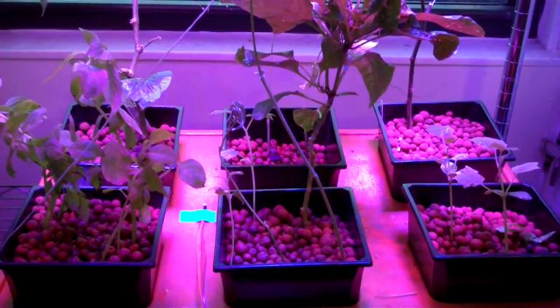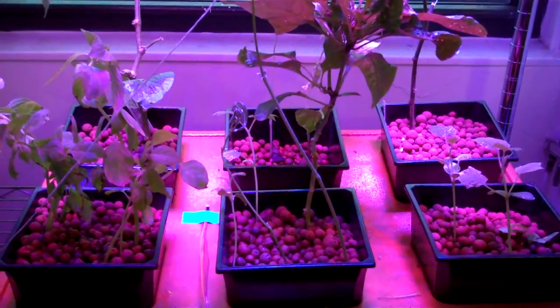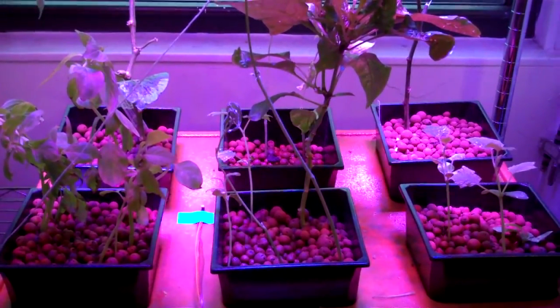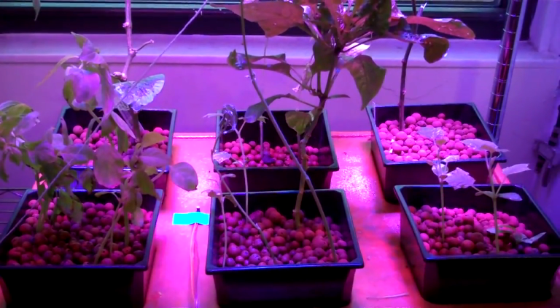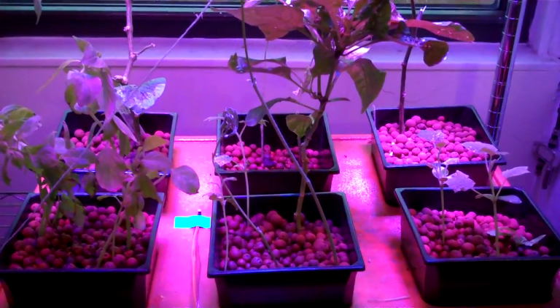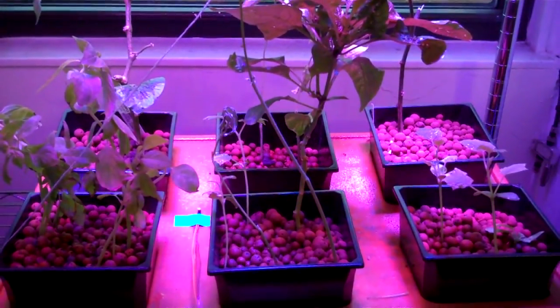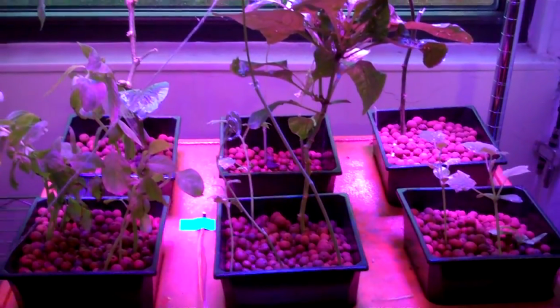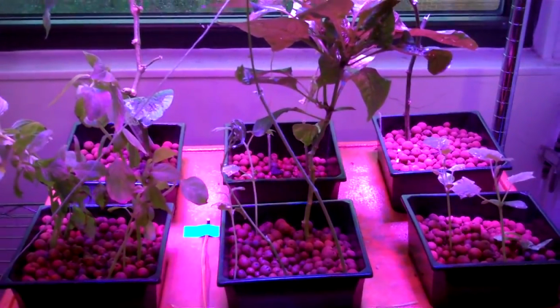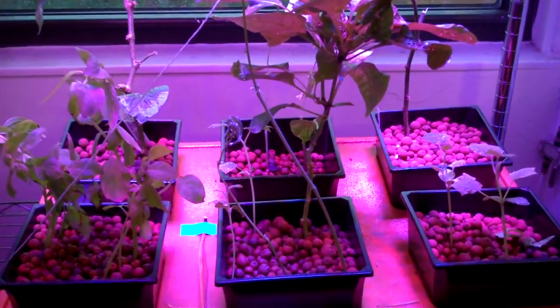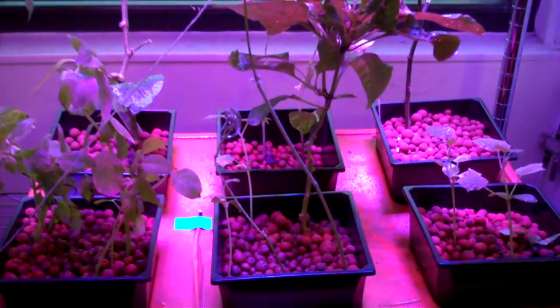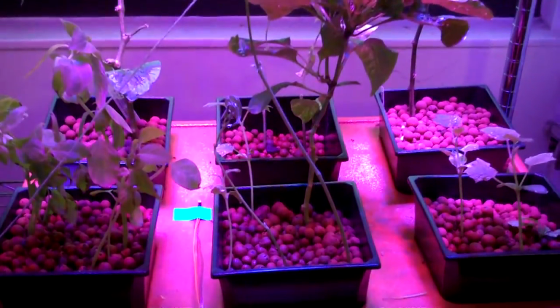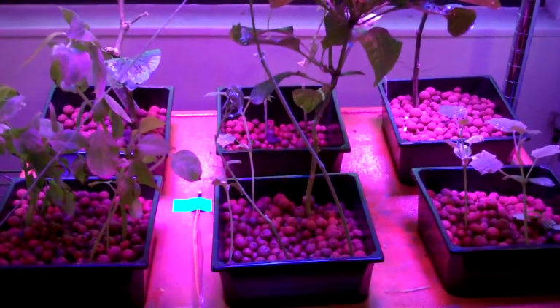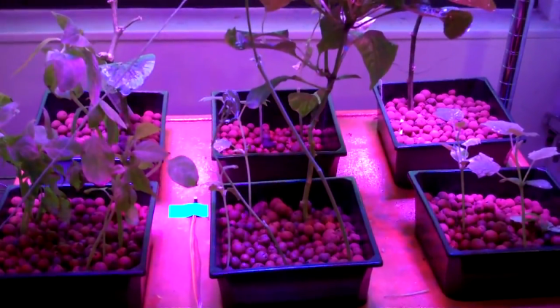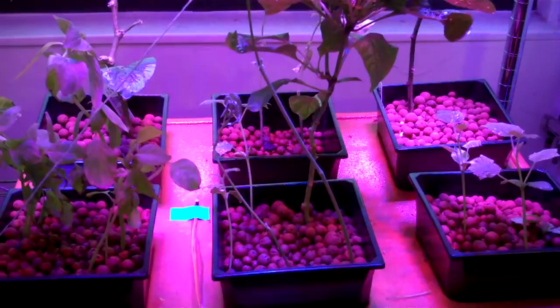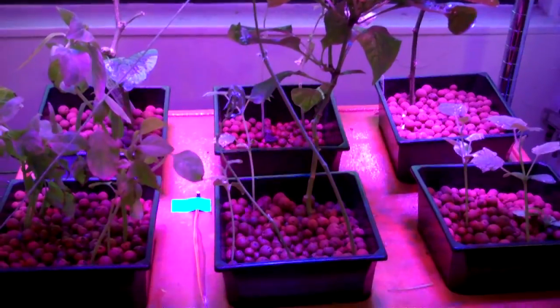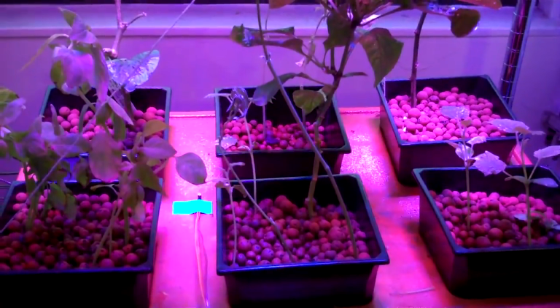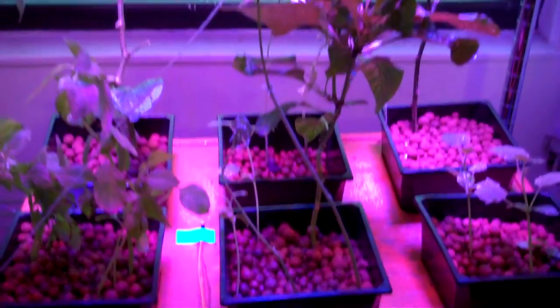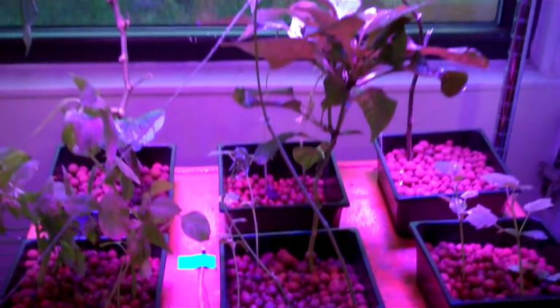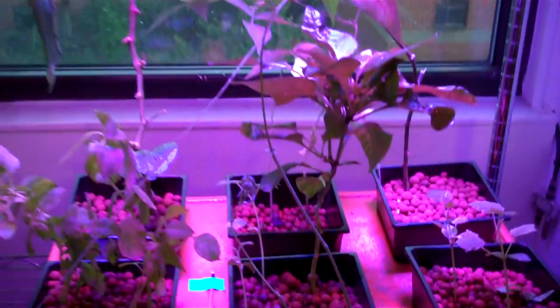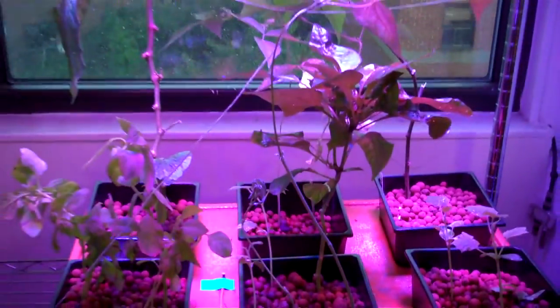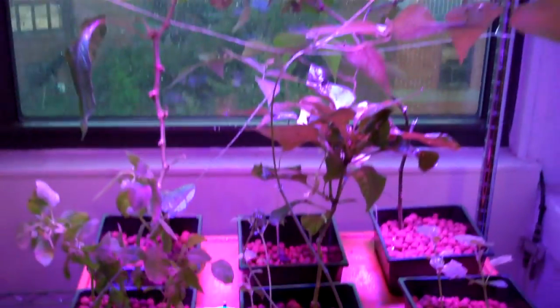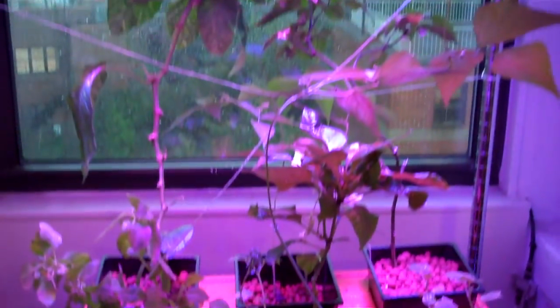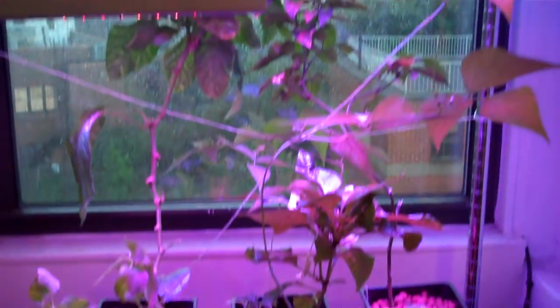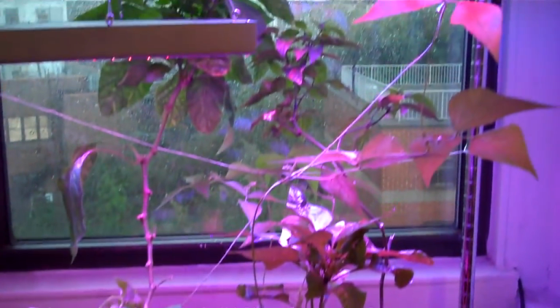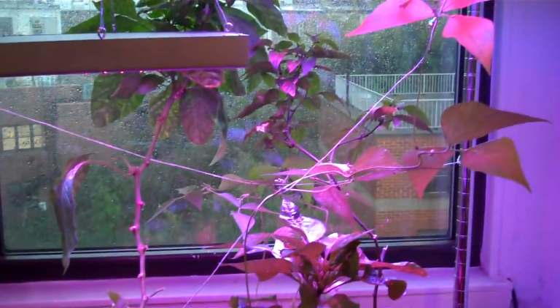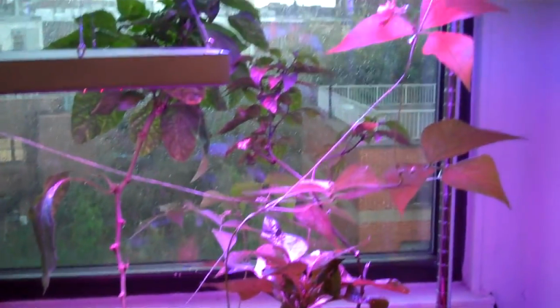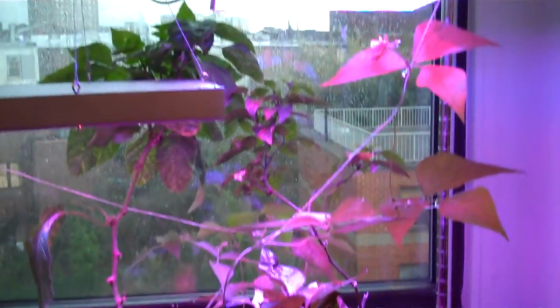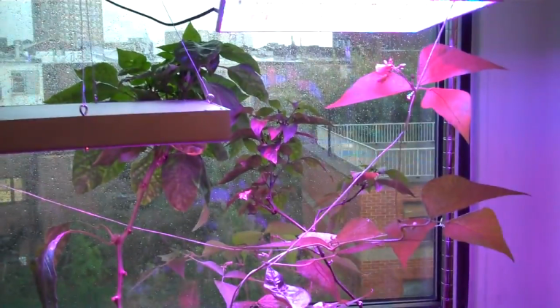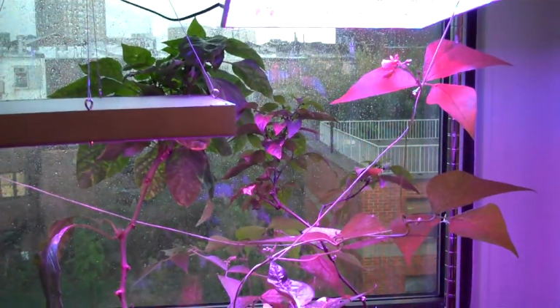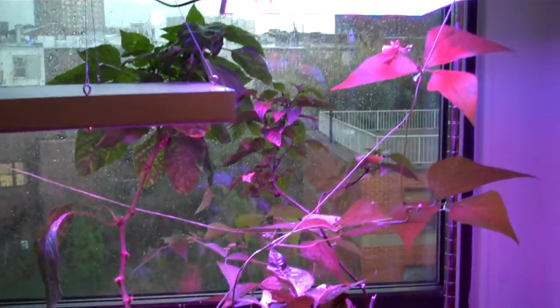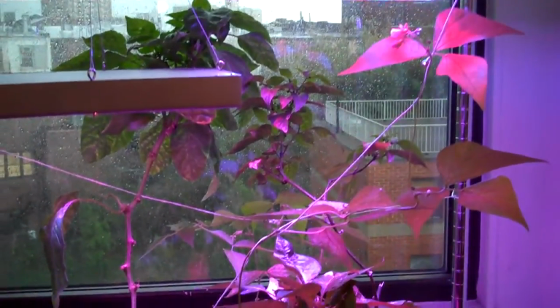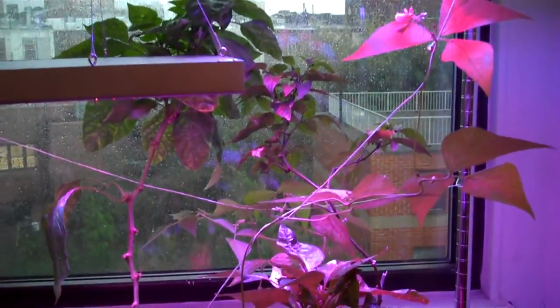This is just a quick status update for the gardening experimentation I've been doing. Here is the garden as of today, September 16th.